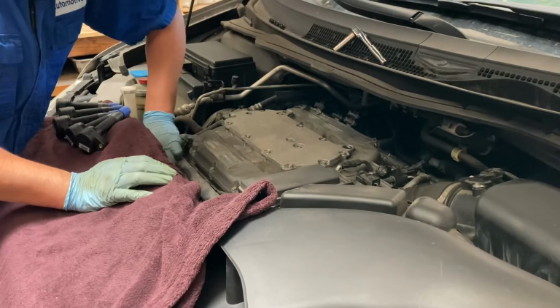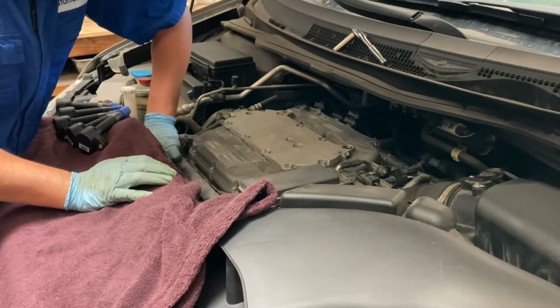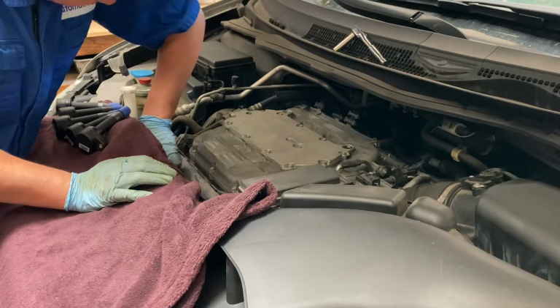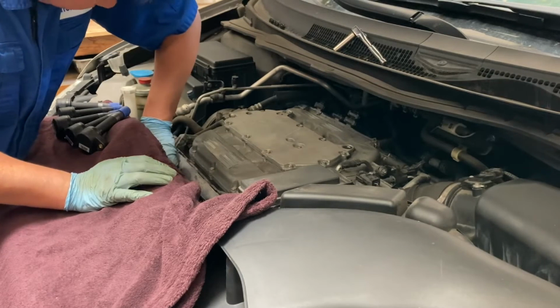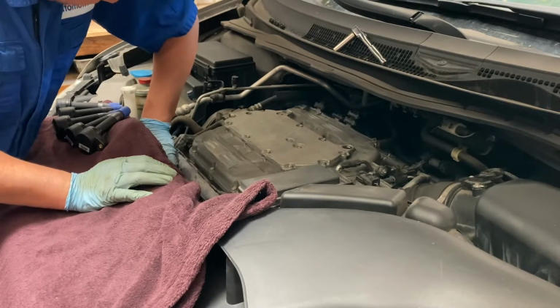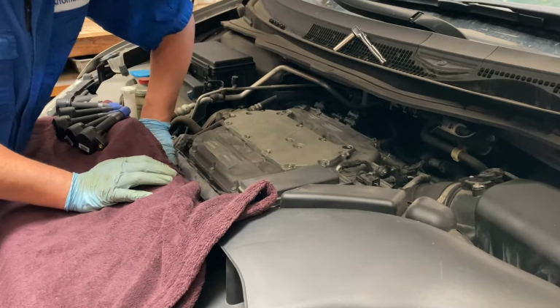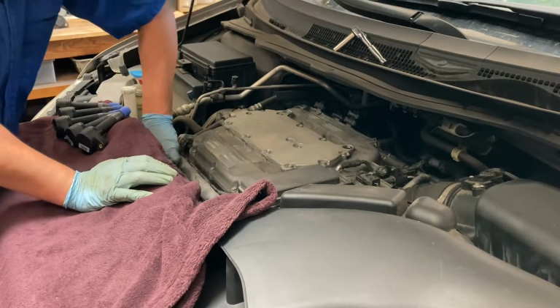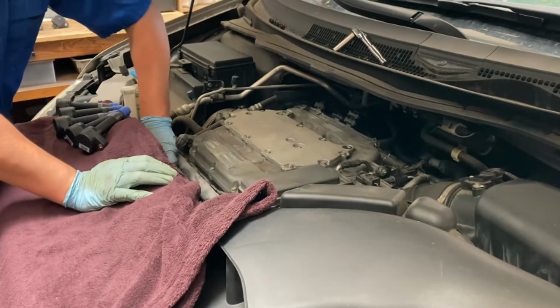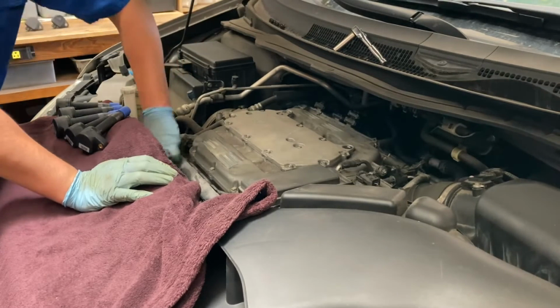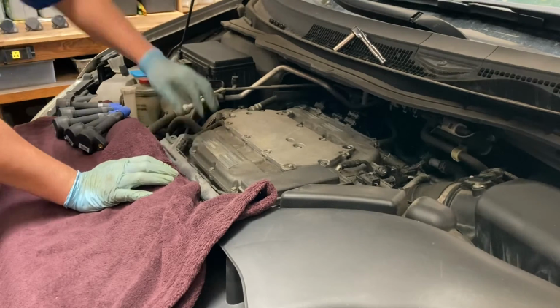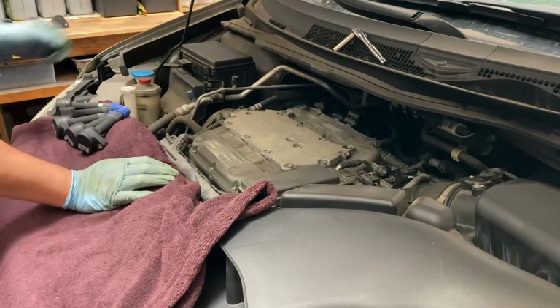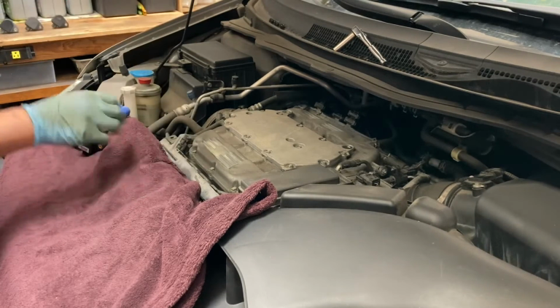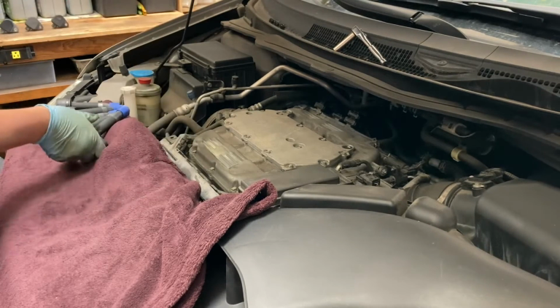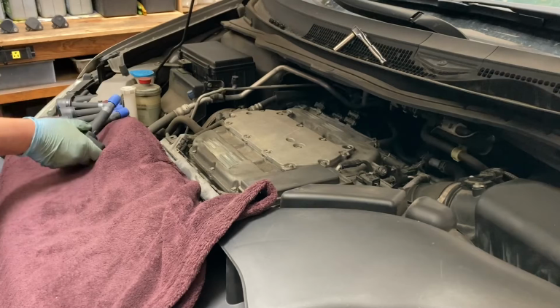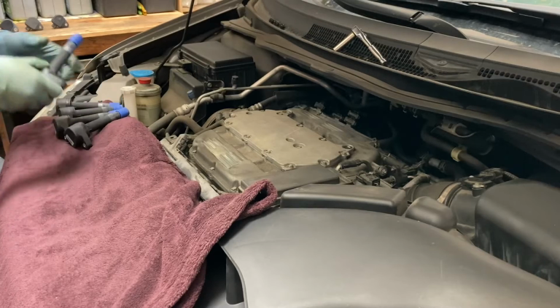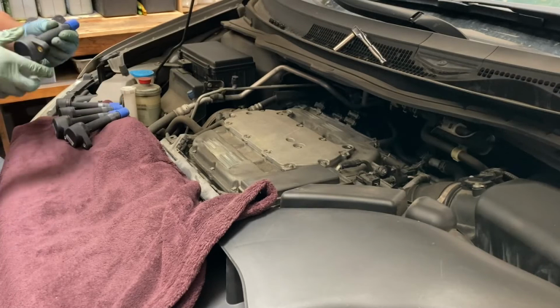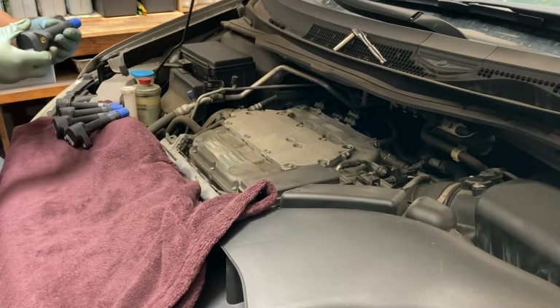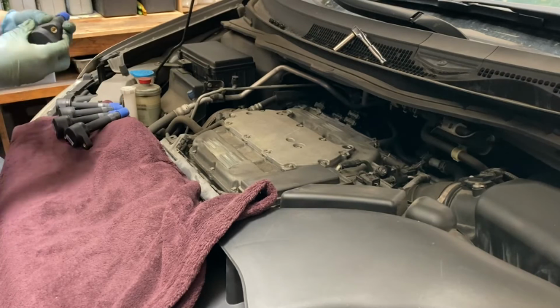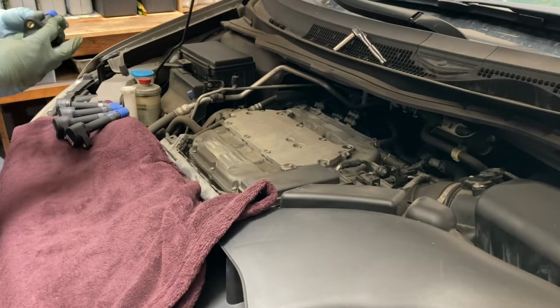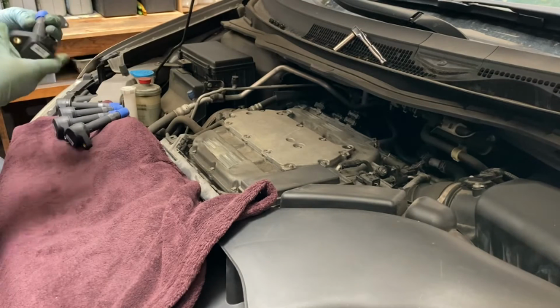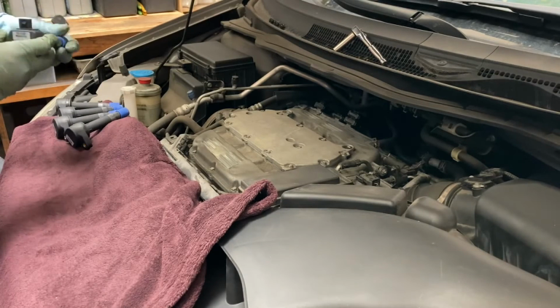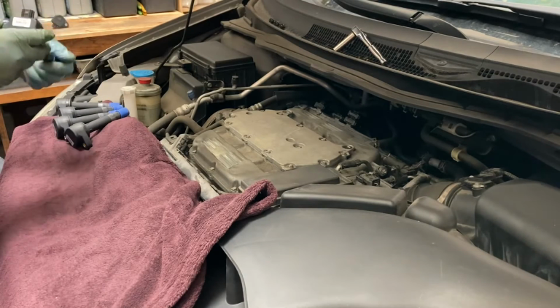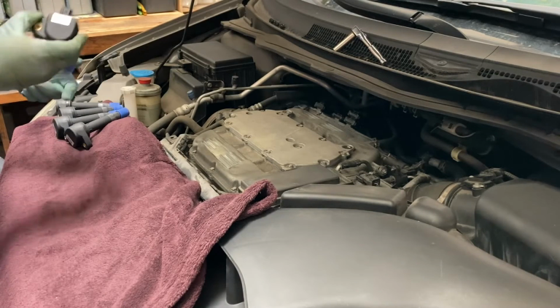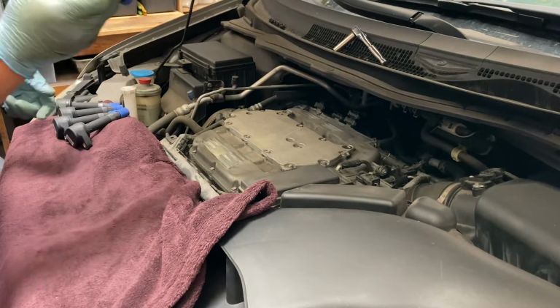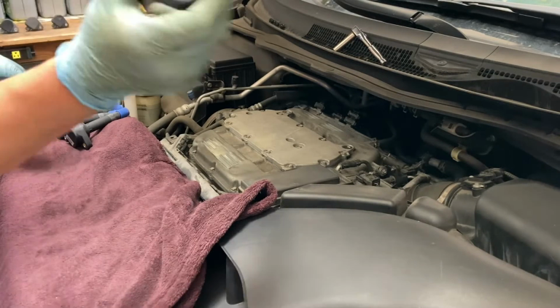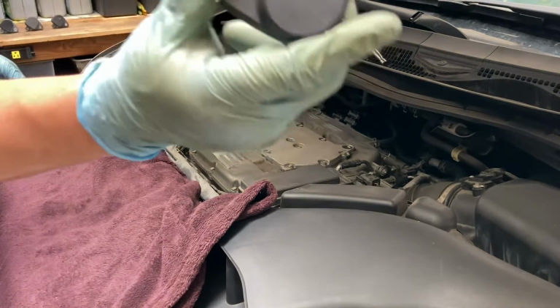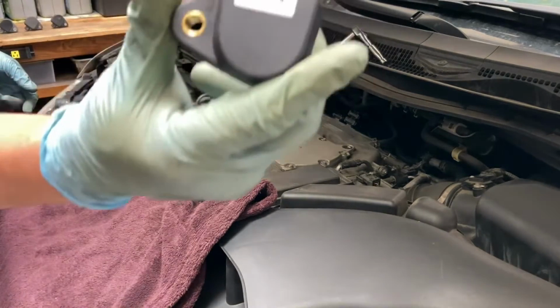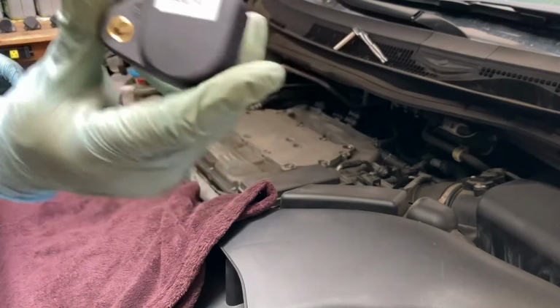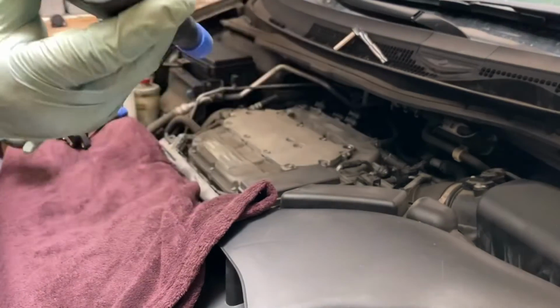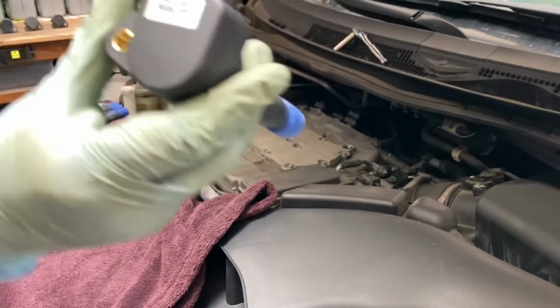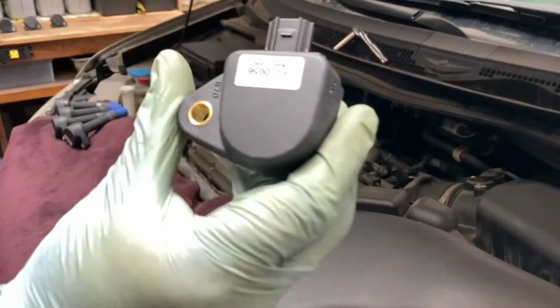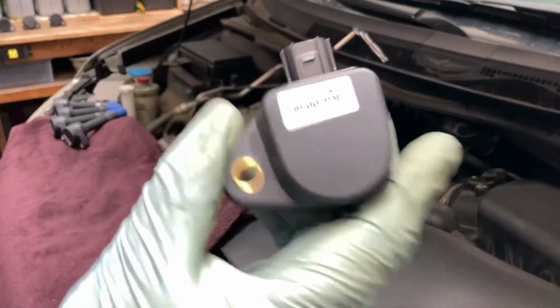Quality is important. Don't put in the low-quality ignition coil. Put it in correctly like this.